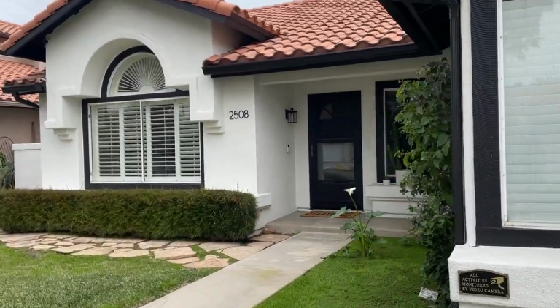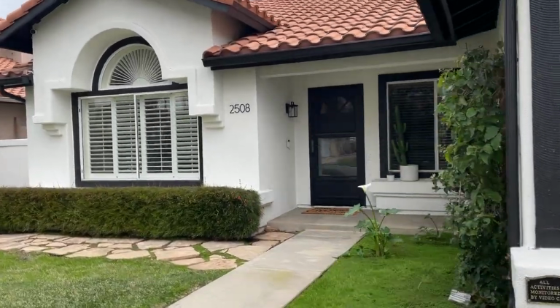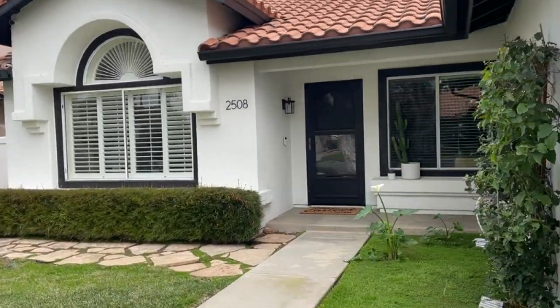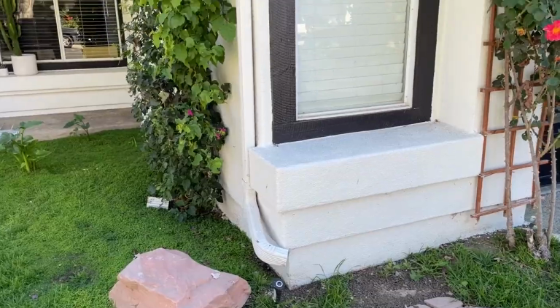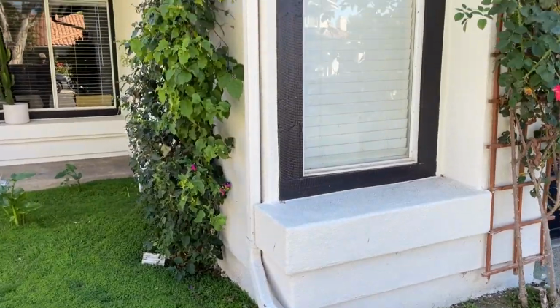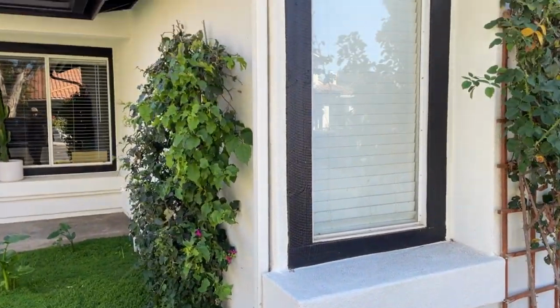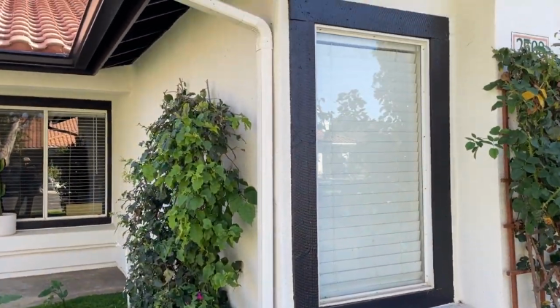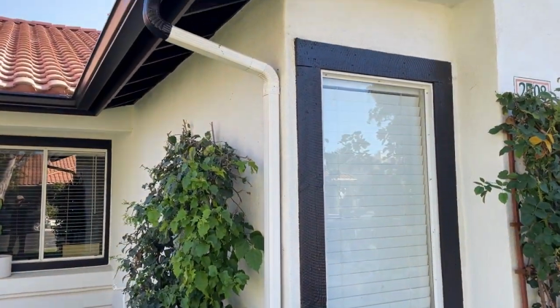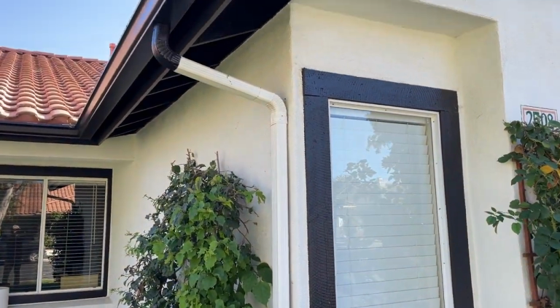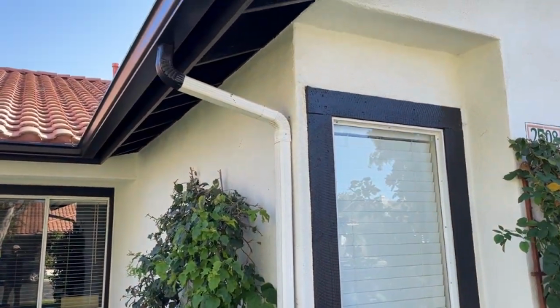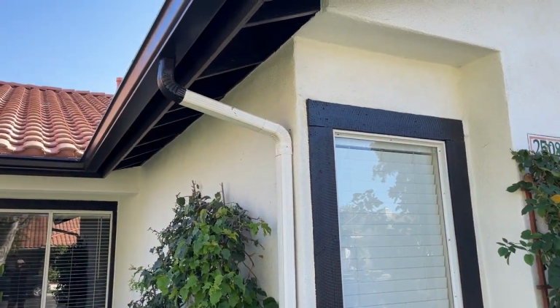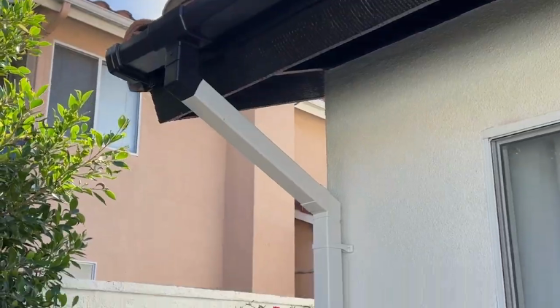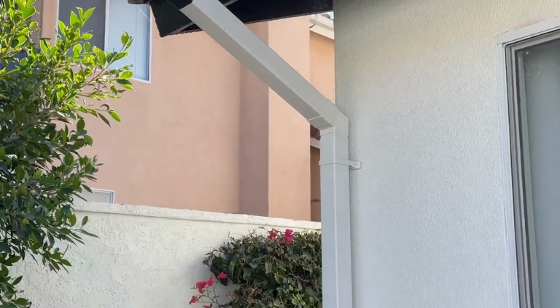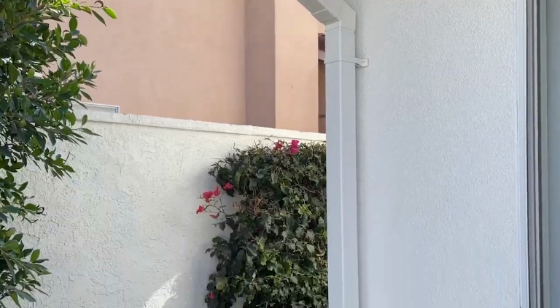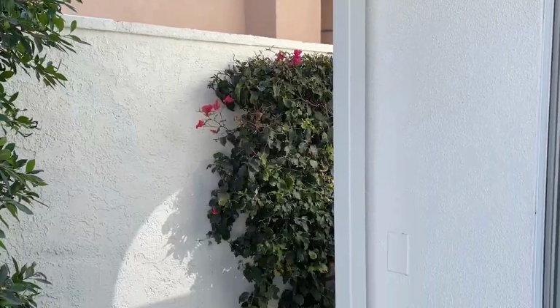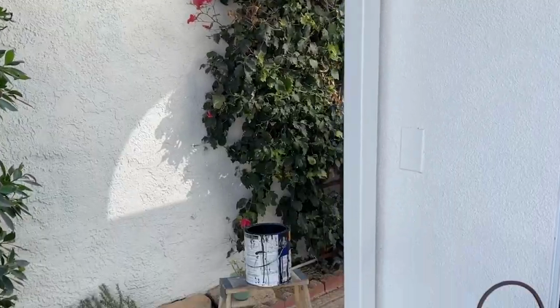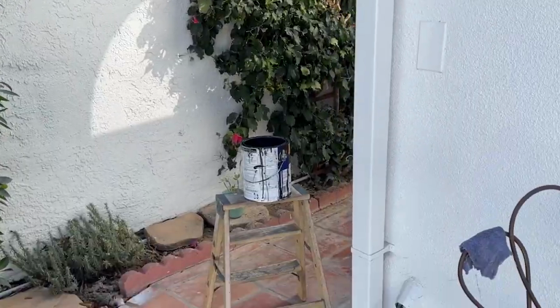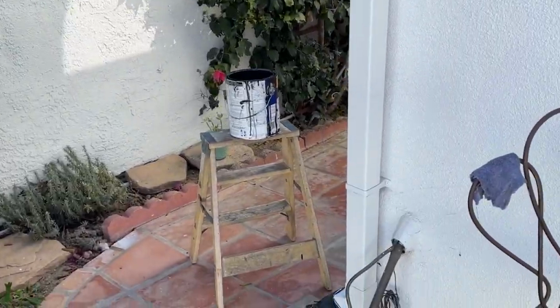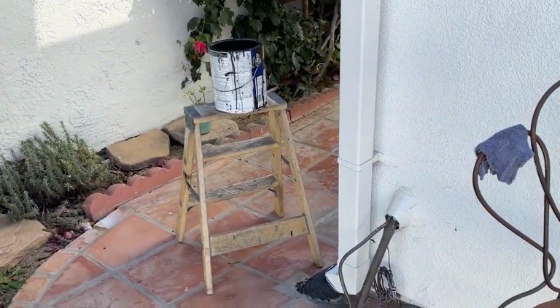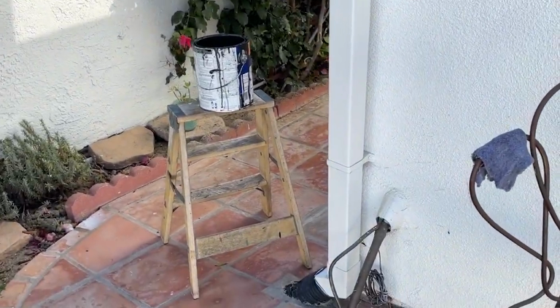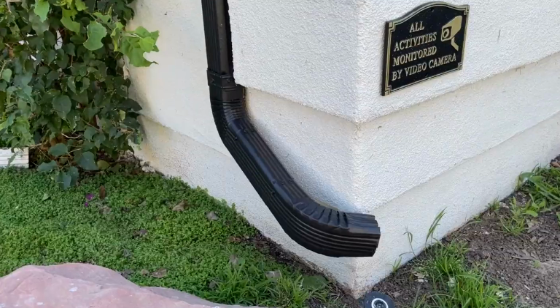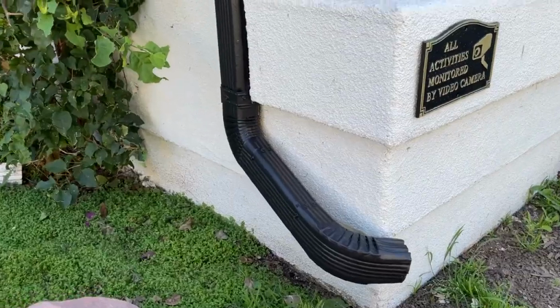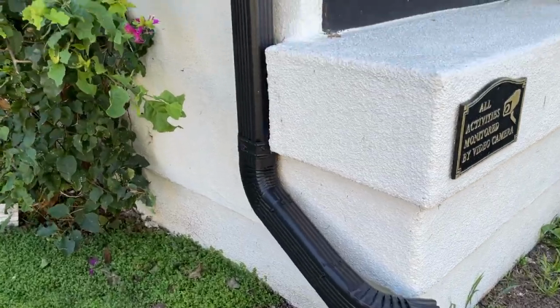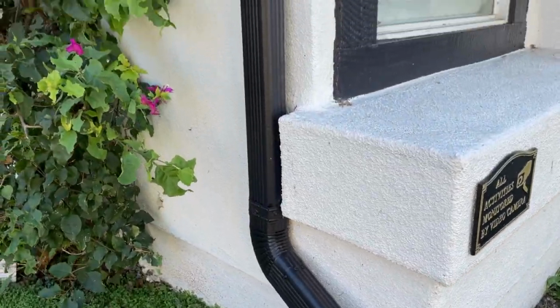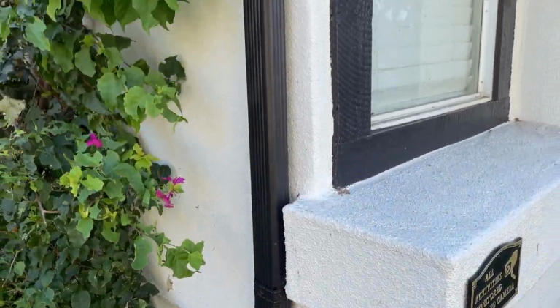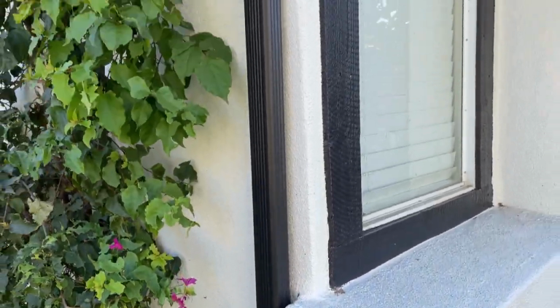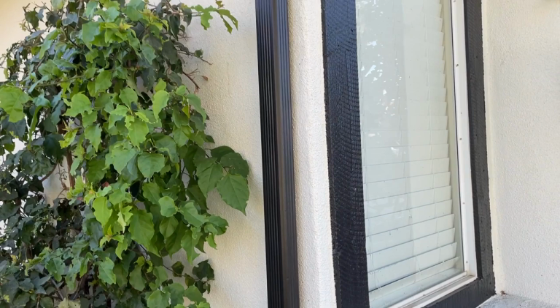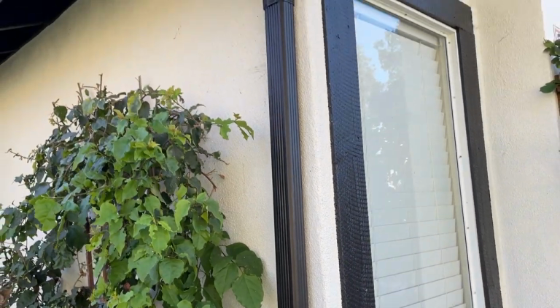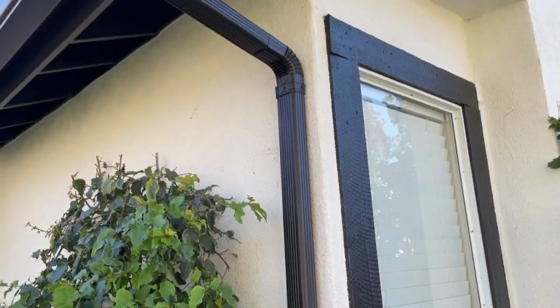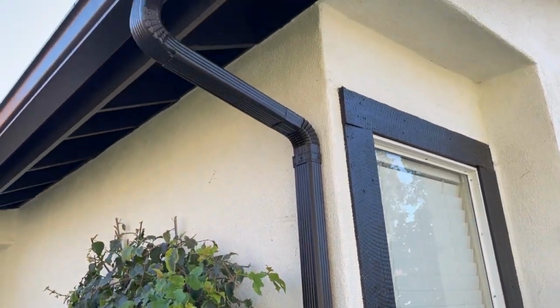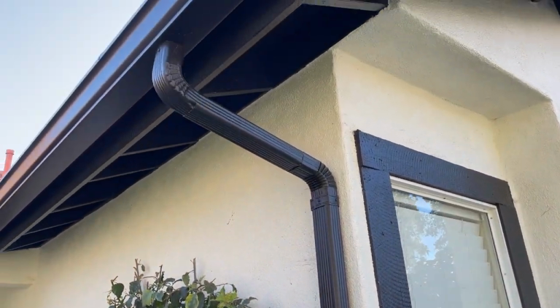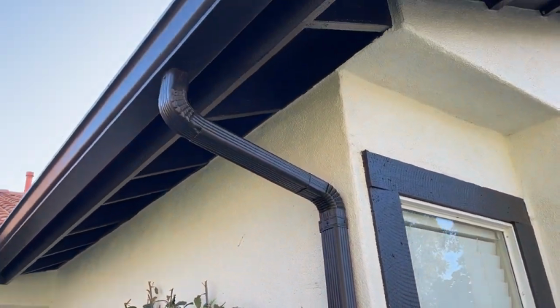One thing the painters didn't do was paint these downspouts black like they were supposed to. Normally you wouldn't match the drains to the trim, but when you're doing white with black trim, I think it's really nice looking. So I ended up just painting all of those myself by hand.